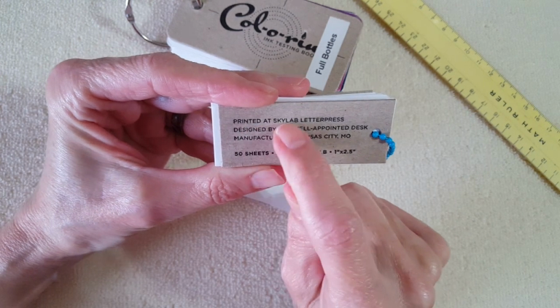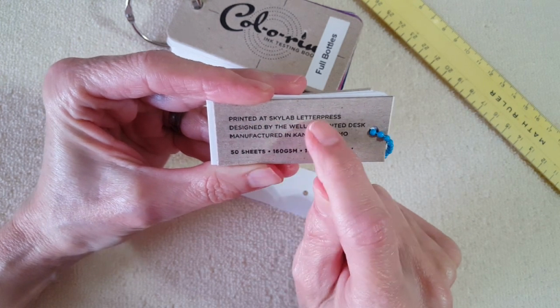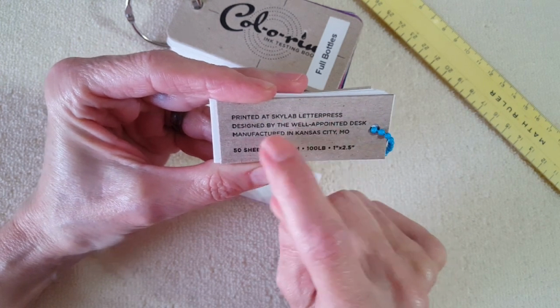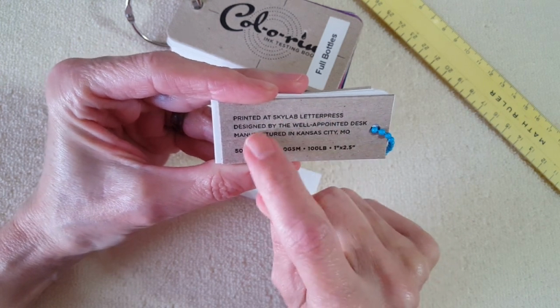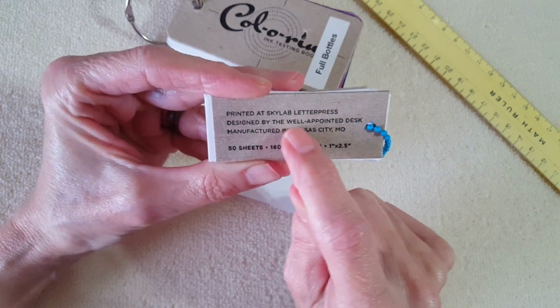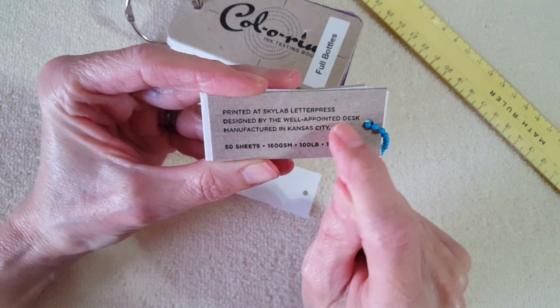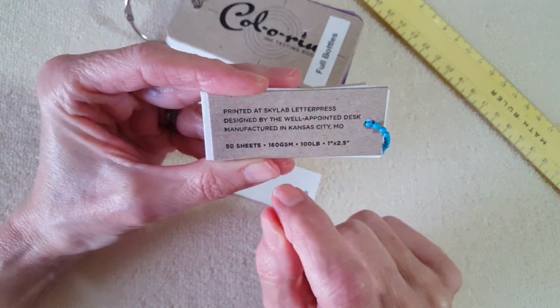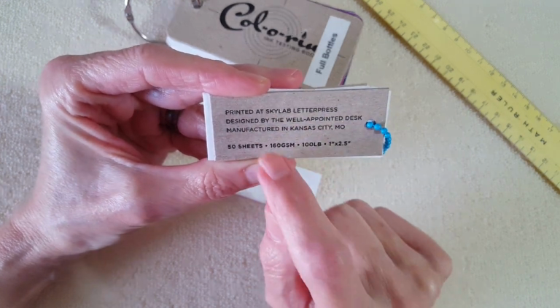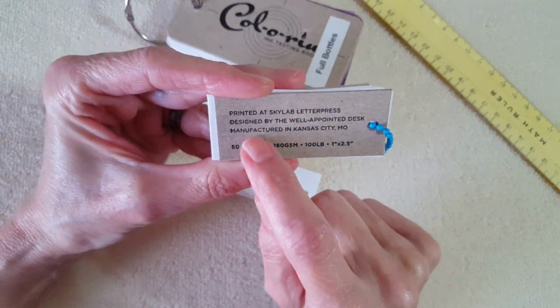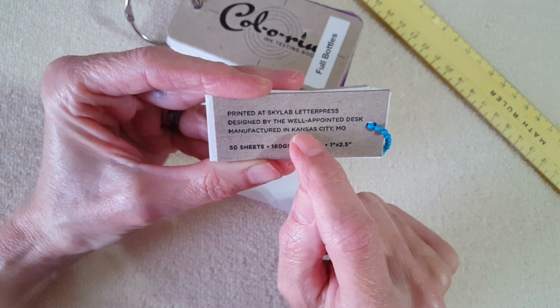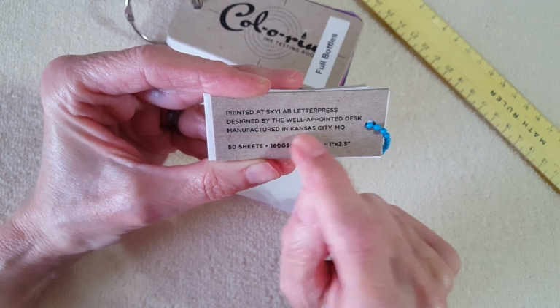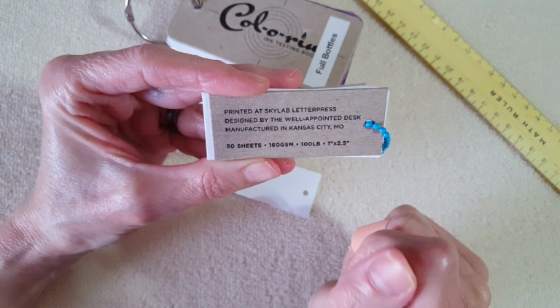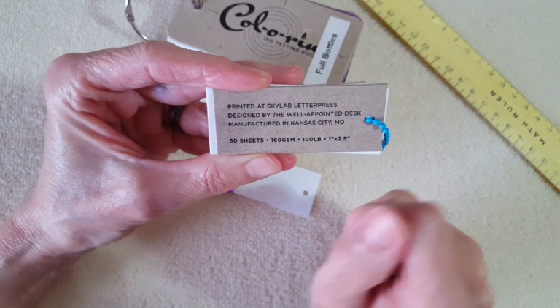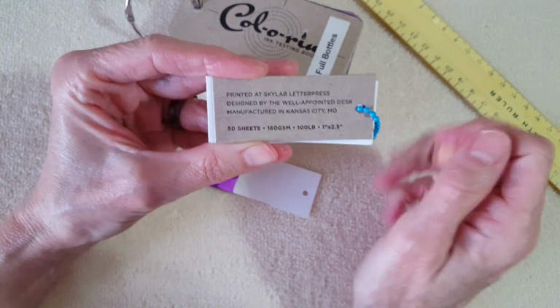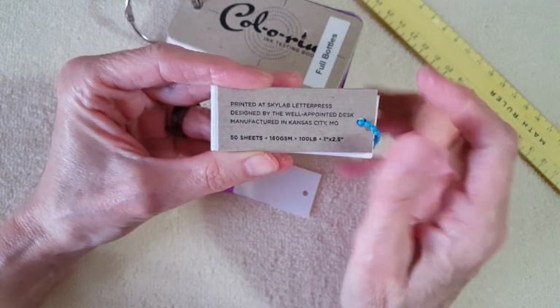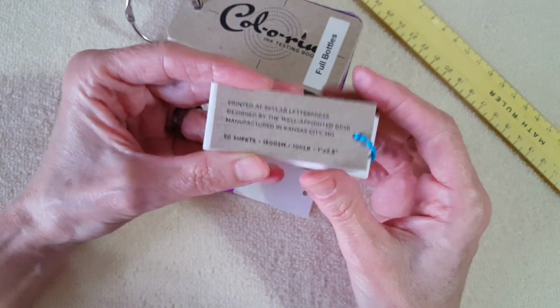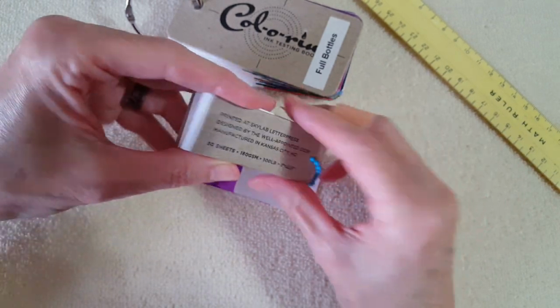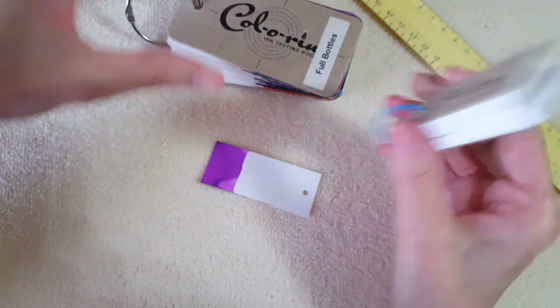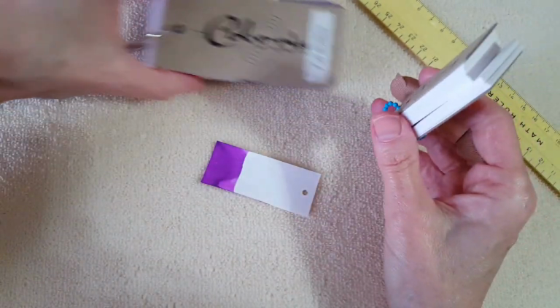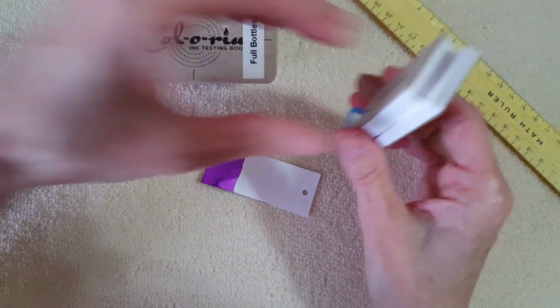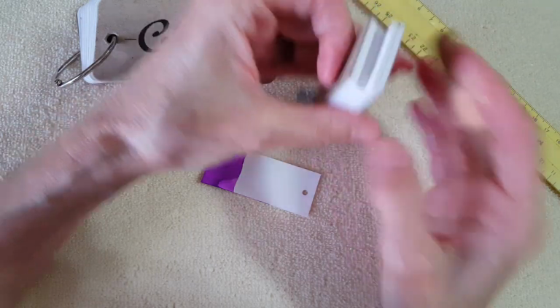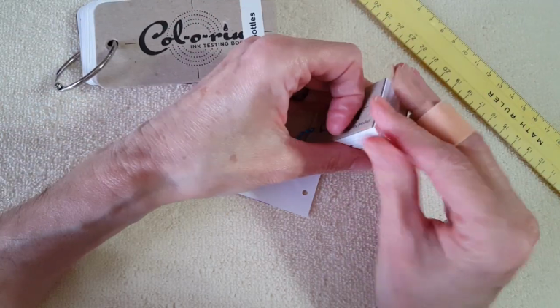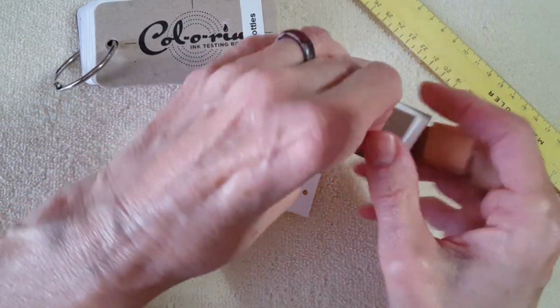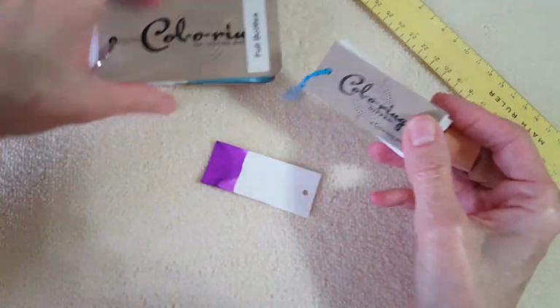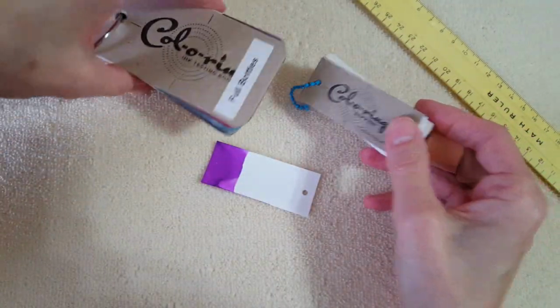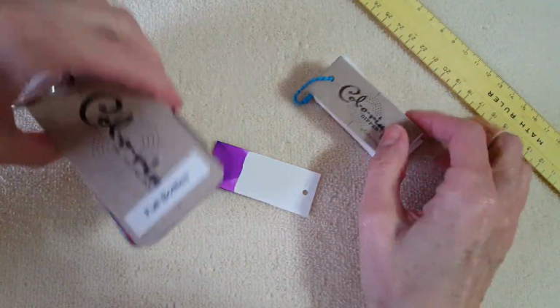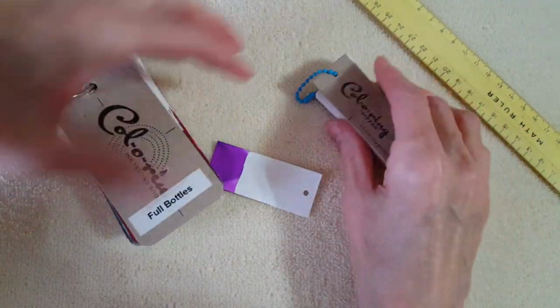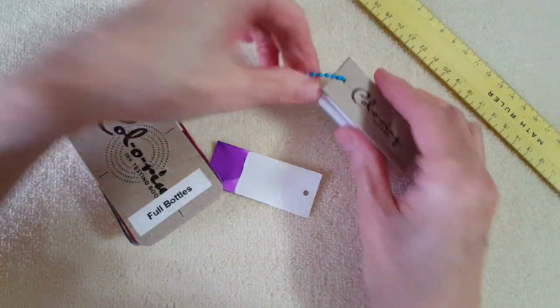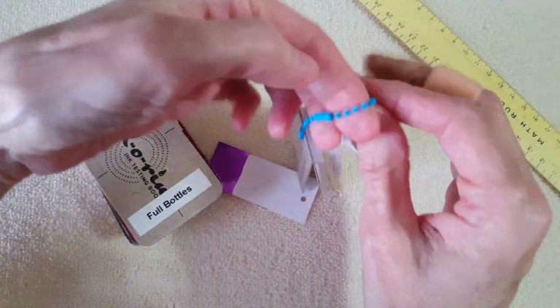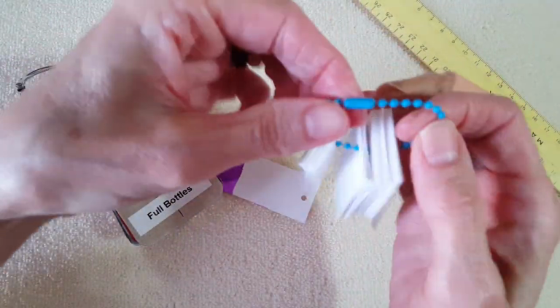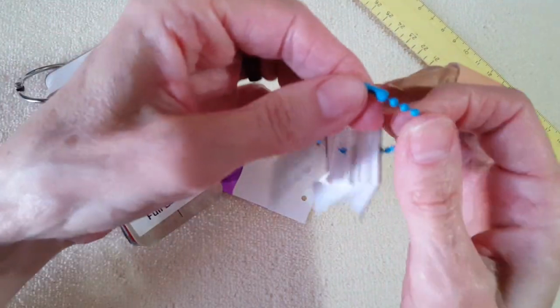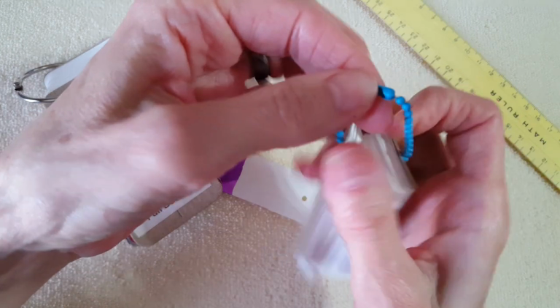Printed at Sky Lab Letterpress, designed by The Well Appointed Desk, manufactured in Kansas City, Missouri, USA. I am just super excited about this and thought you might like to see it.